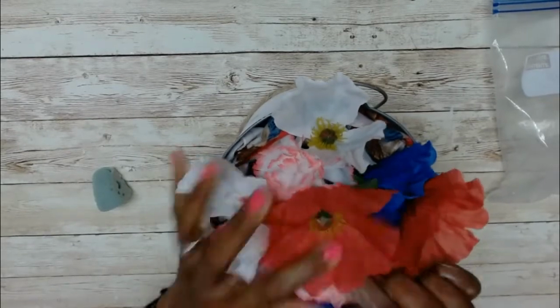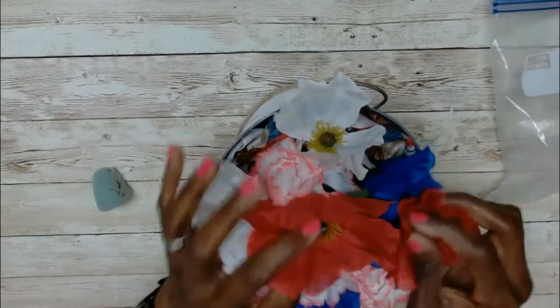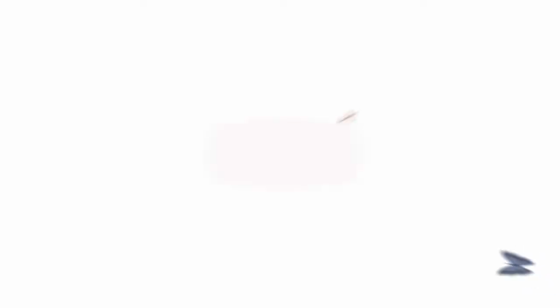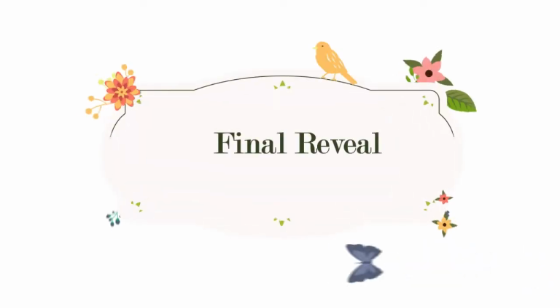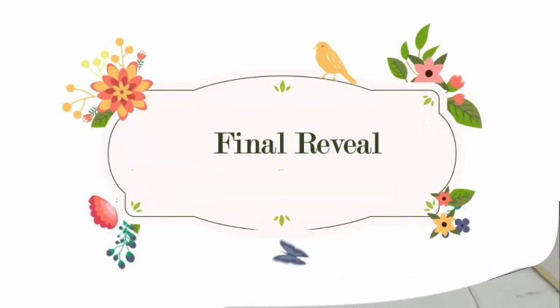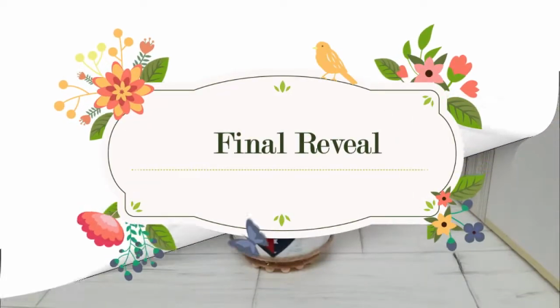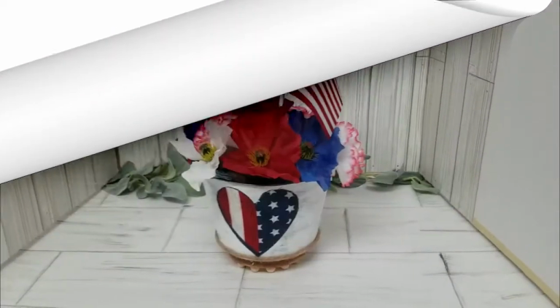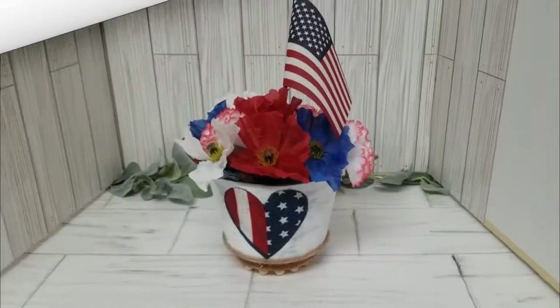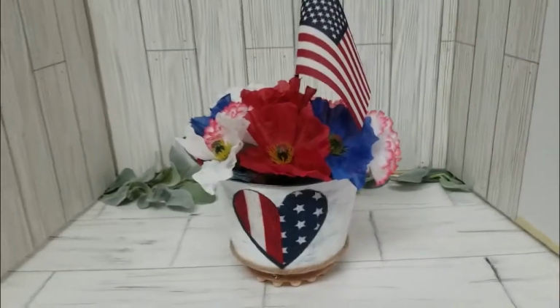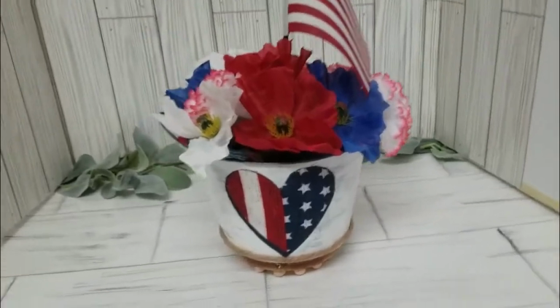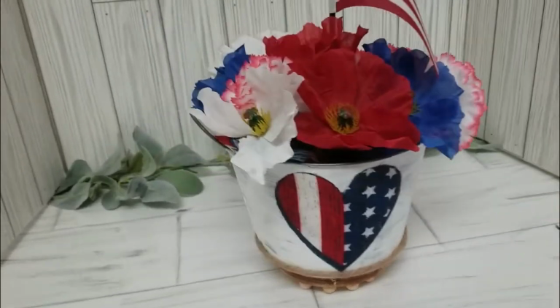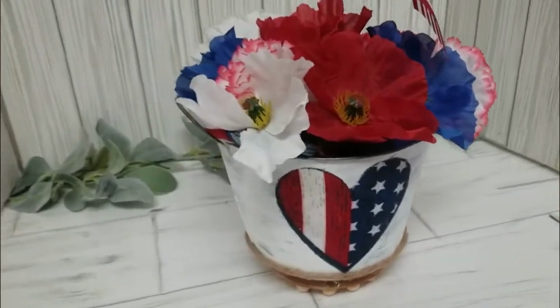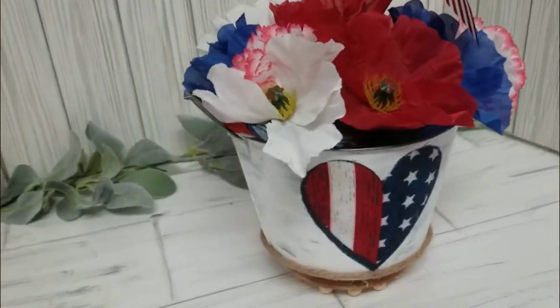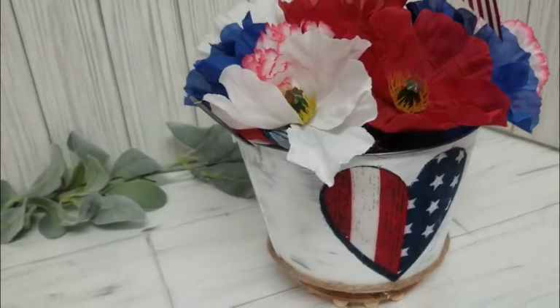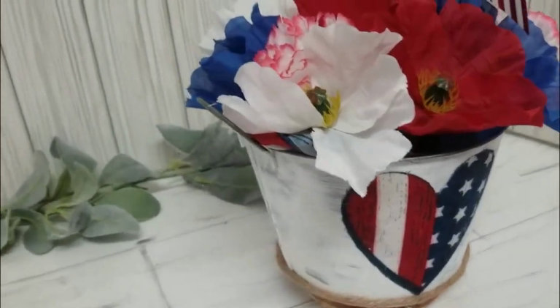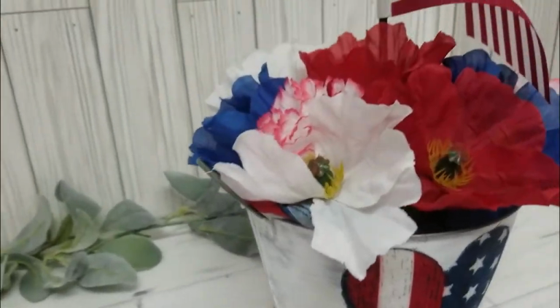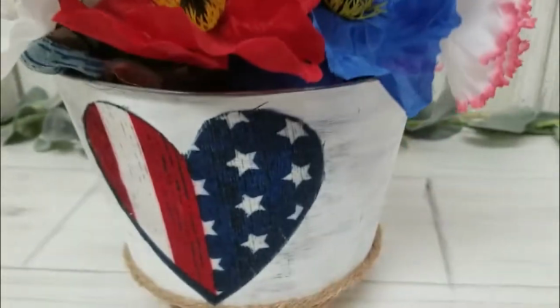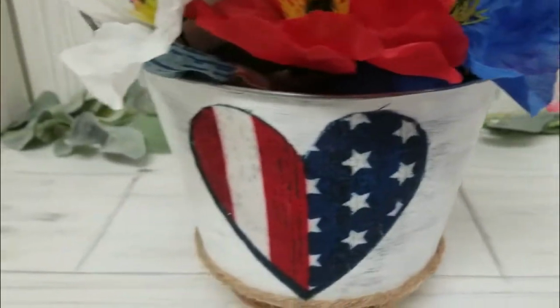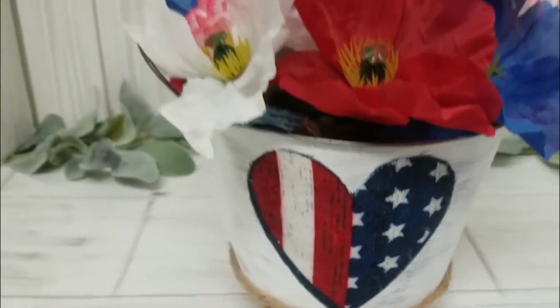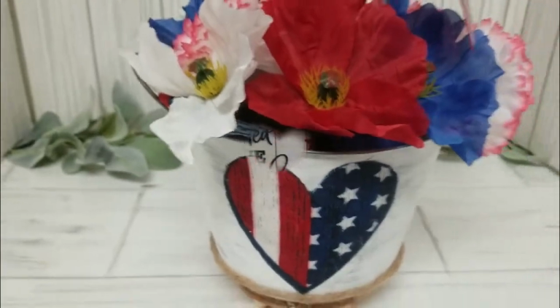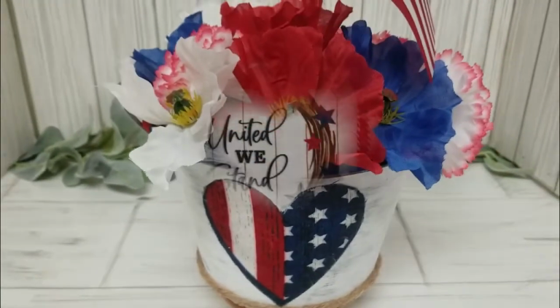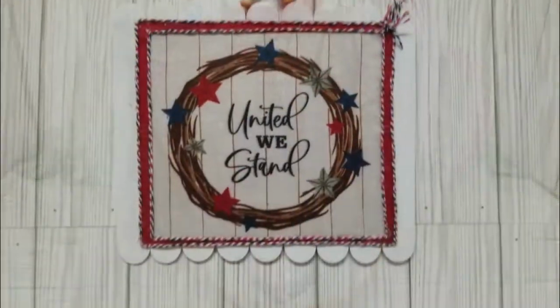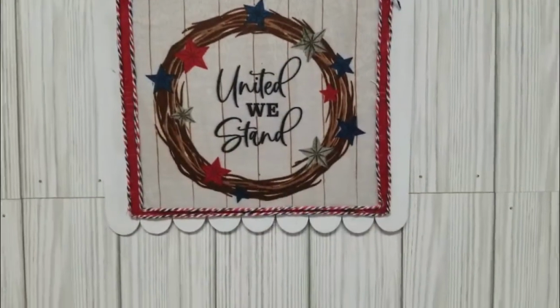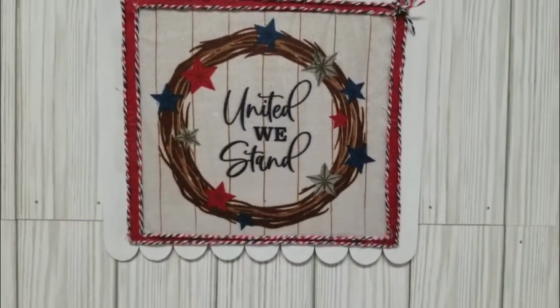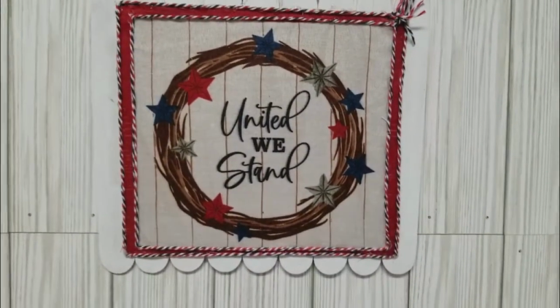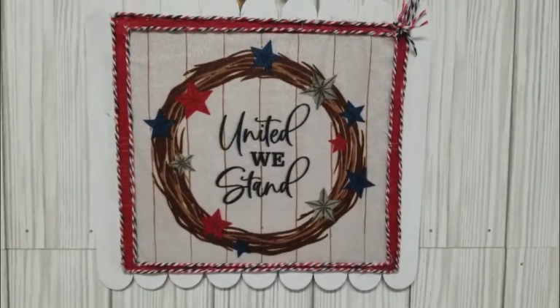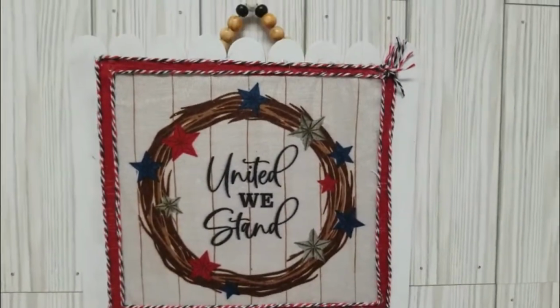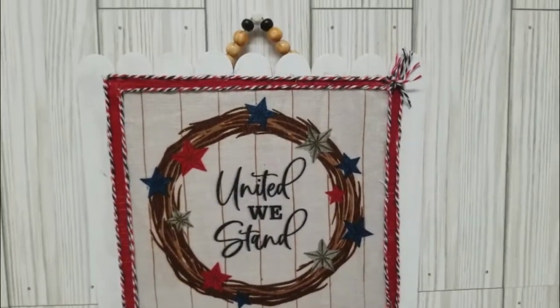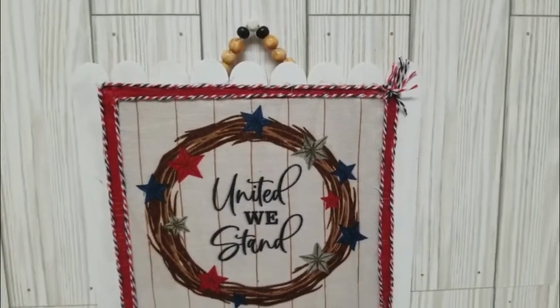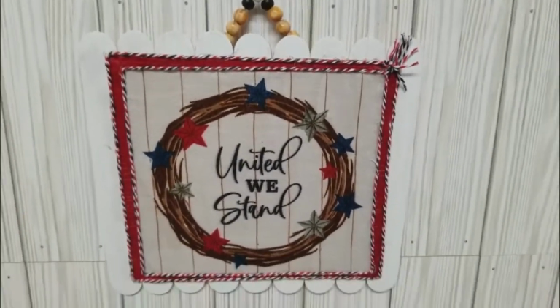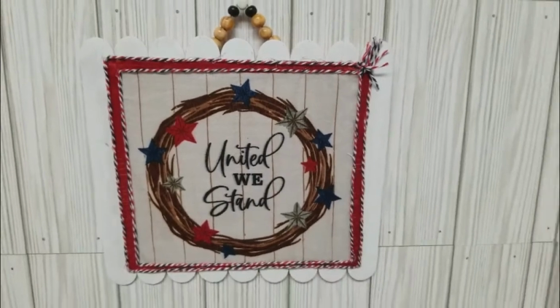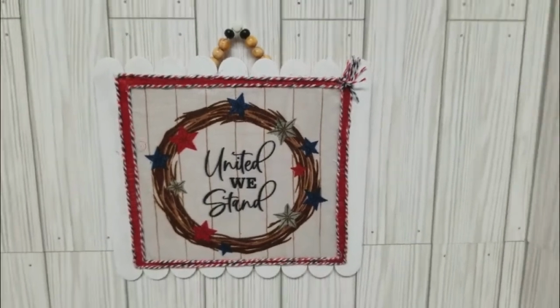And now for the final reveal of these rustic farmhouse patriotic DIYs. I love how they turned out, and the fact that I used one bandana and got four DIYs that are so beautiful.